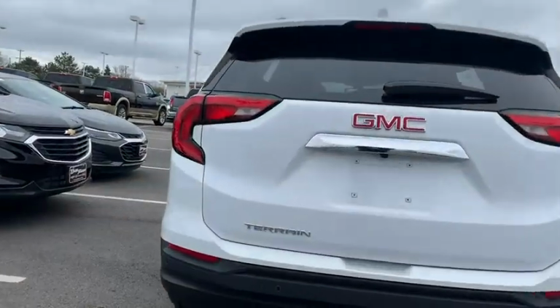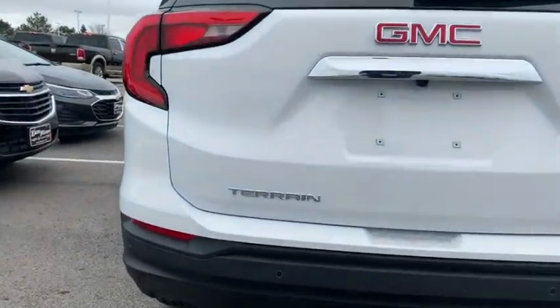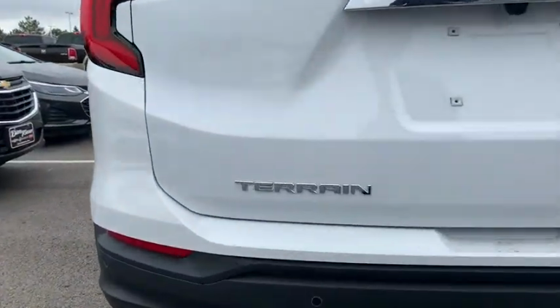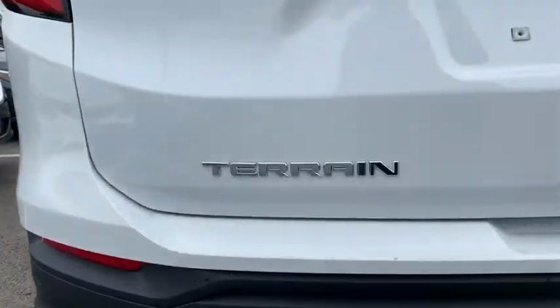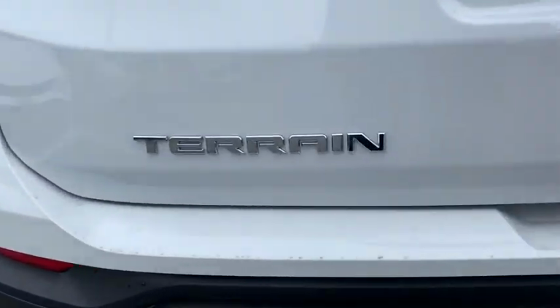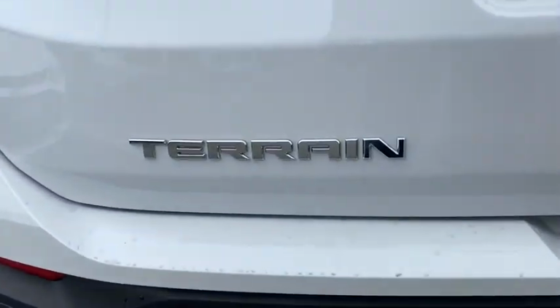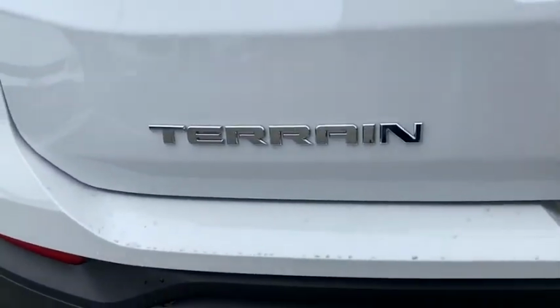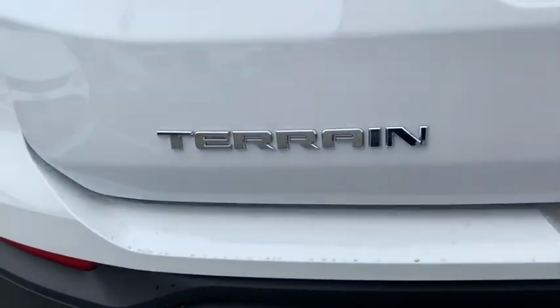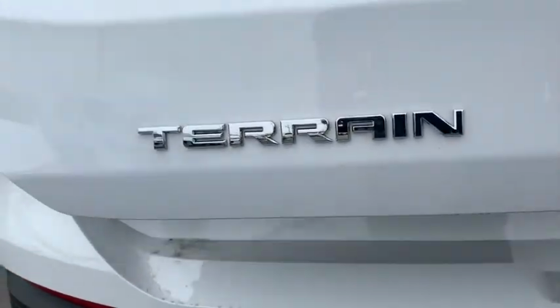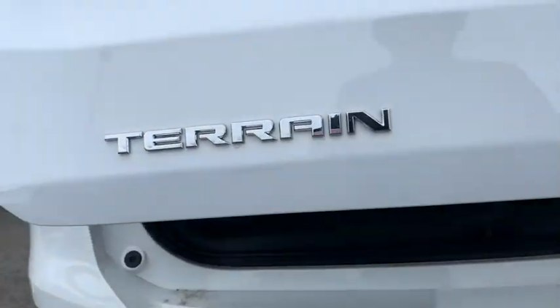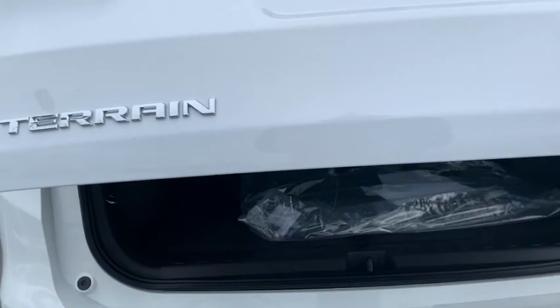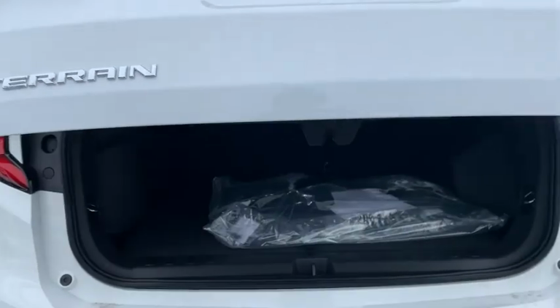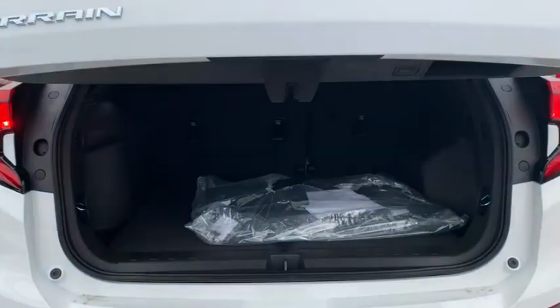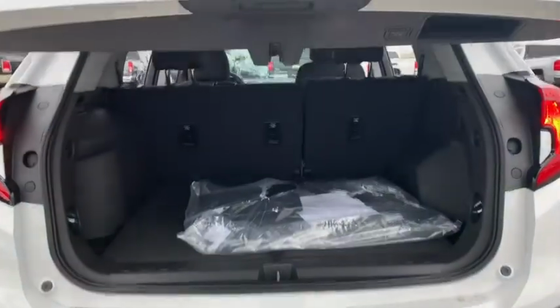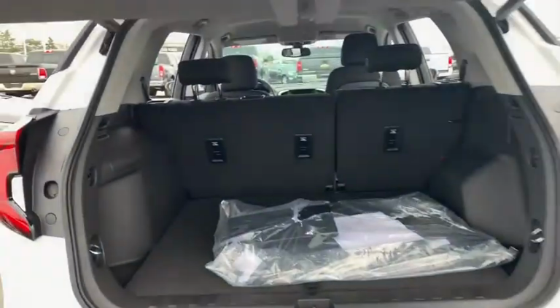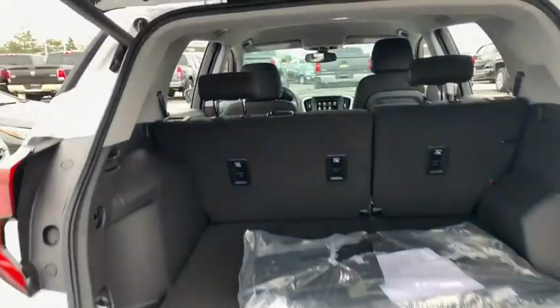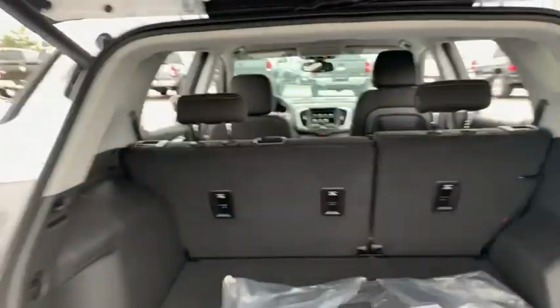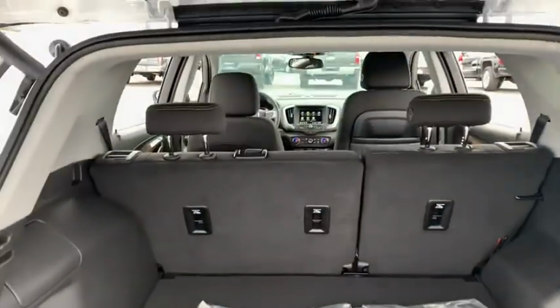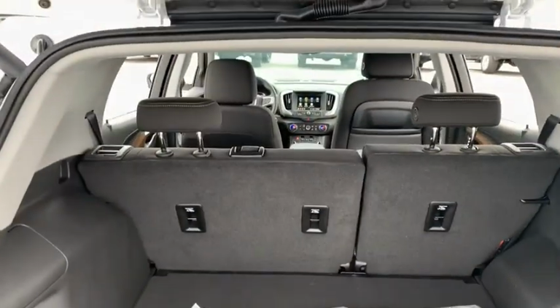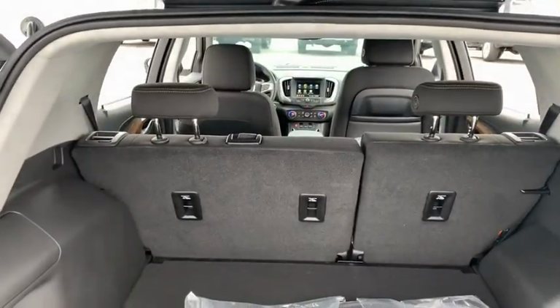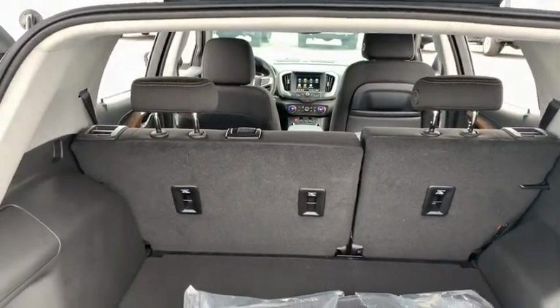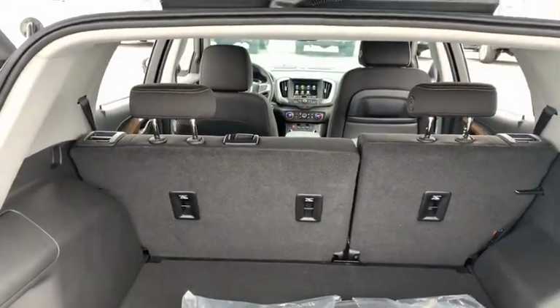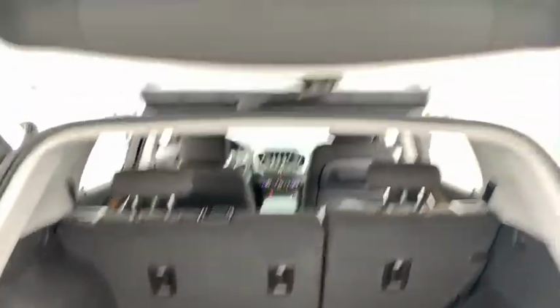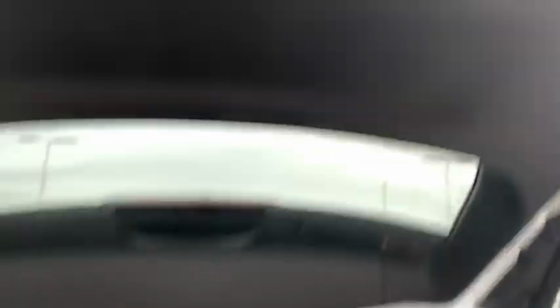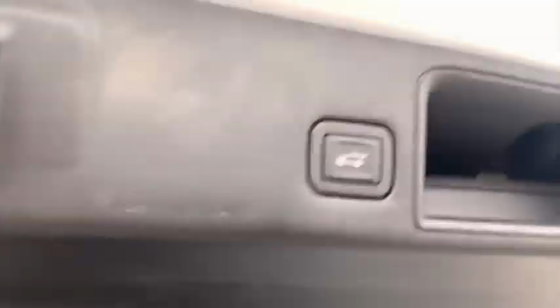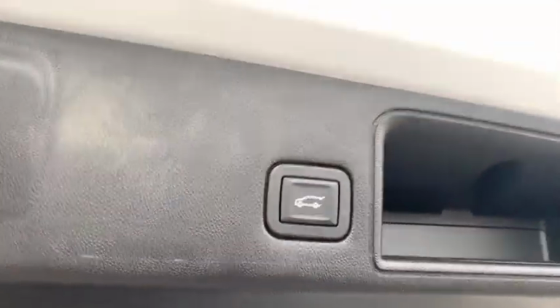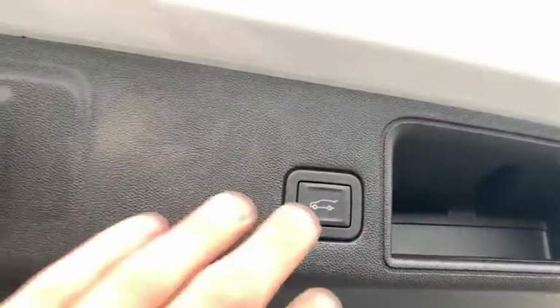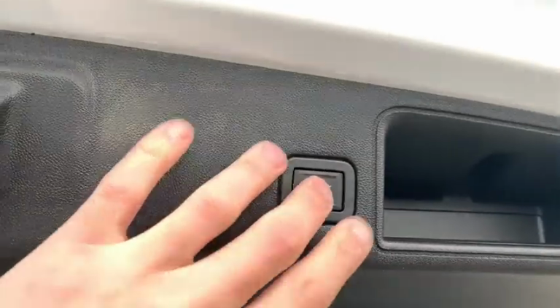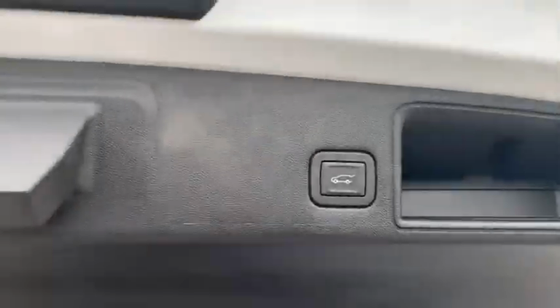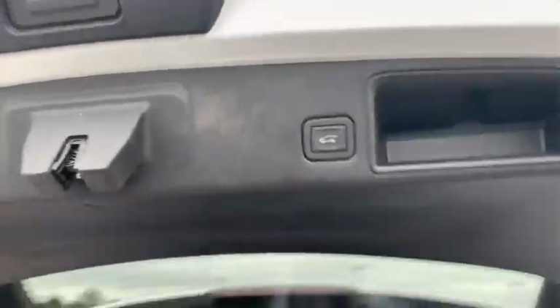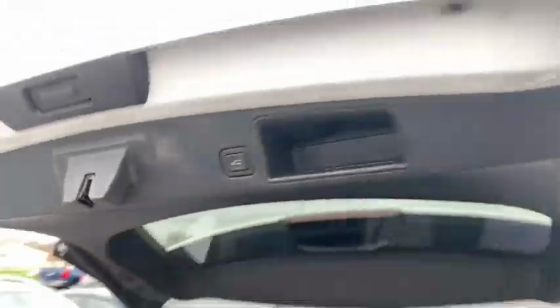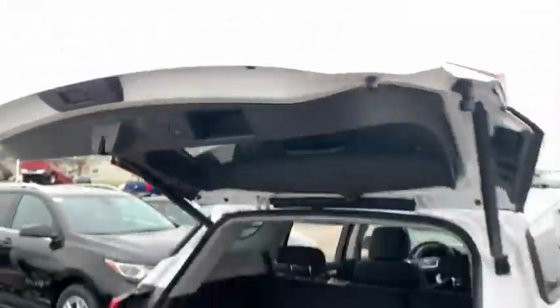Security system, rear window defroster, overhead console, panic alarm, remote keyless entry, dual zone climate control, tachometer, brake assist. This isn't just a vehicle.